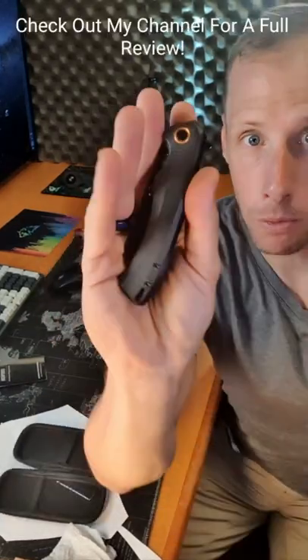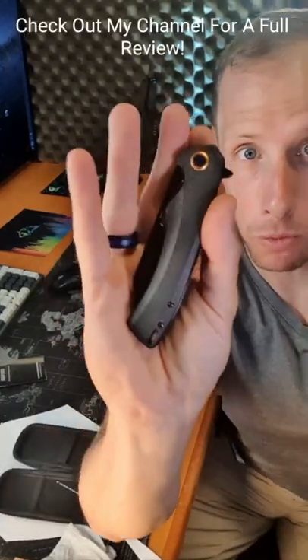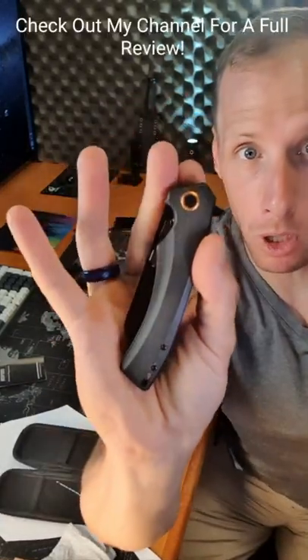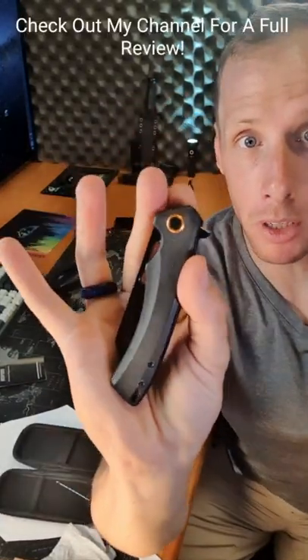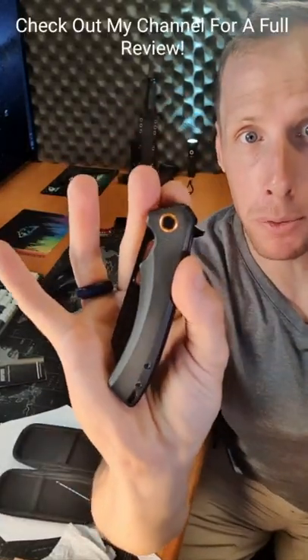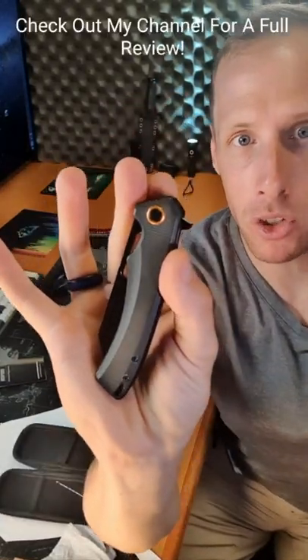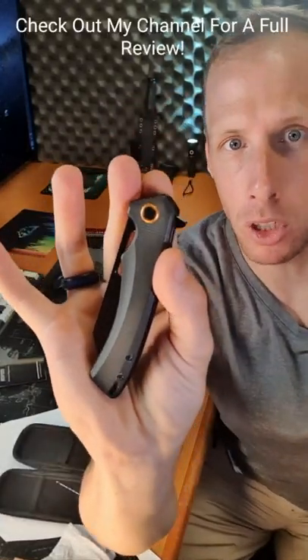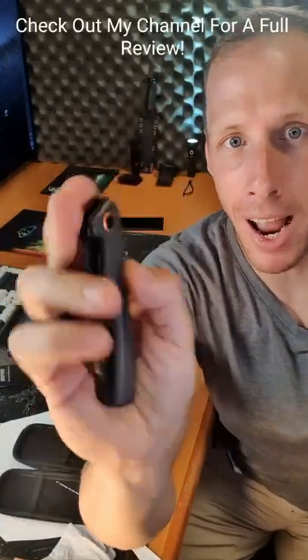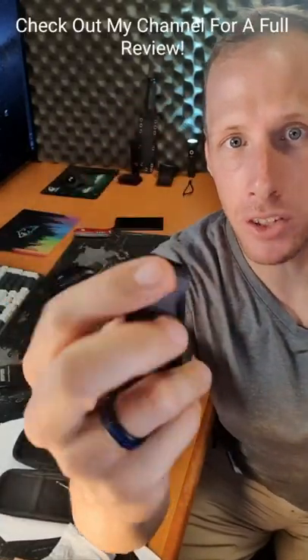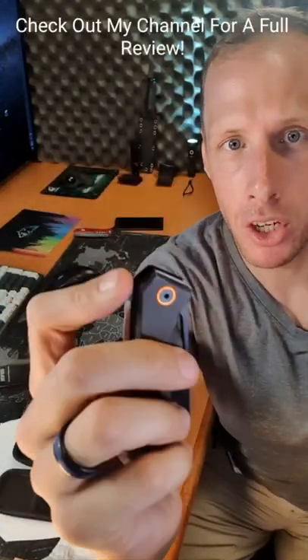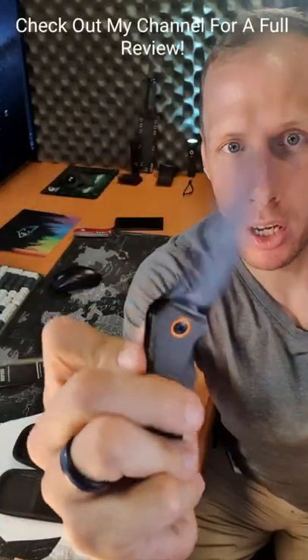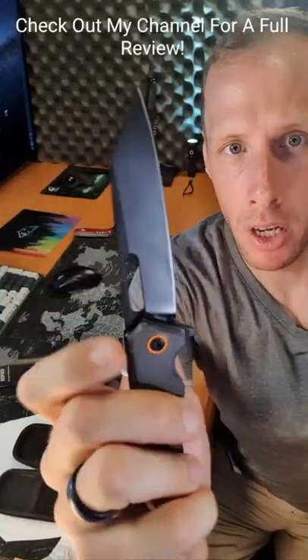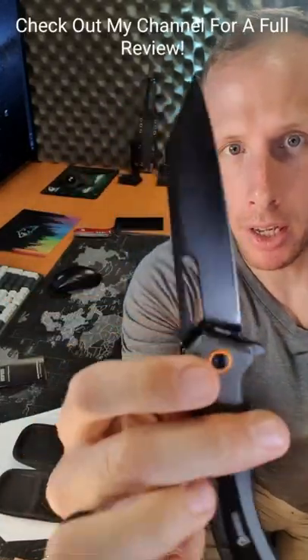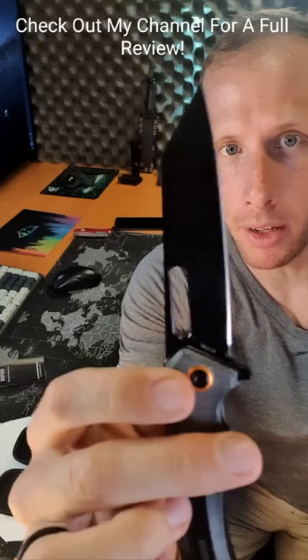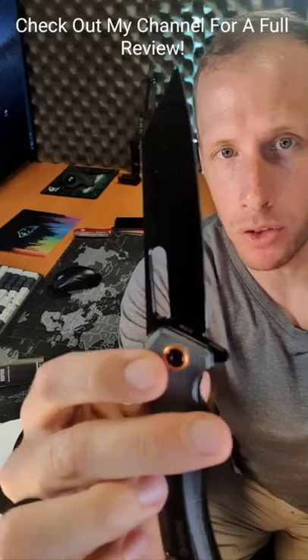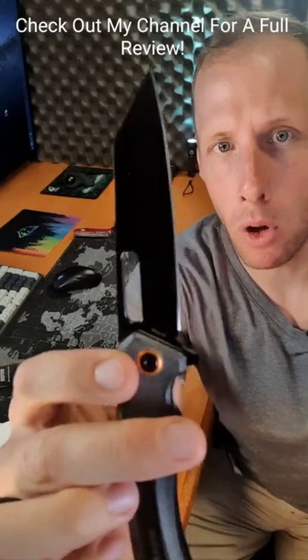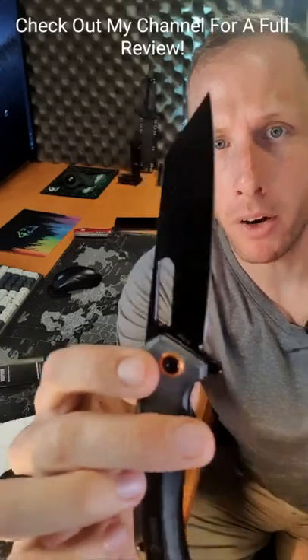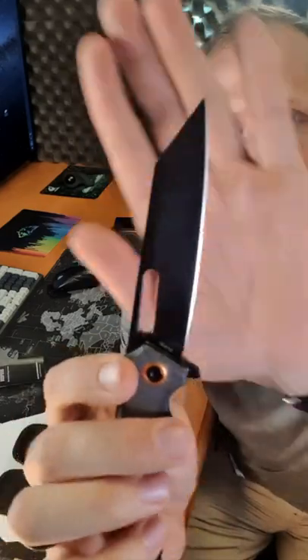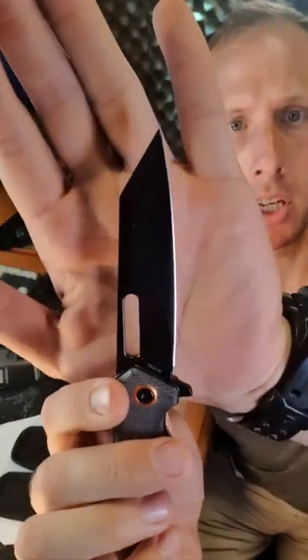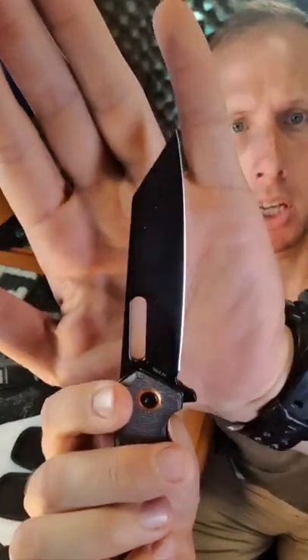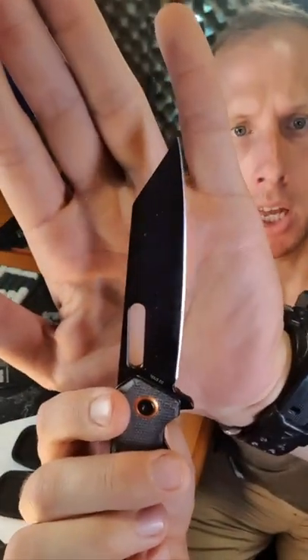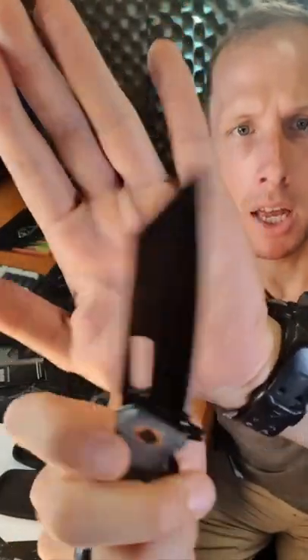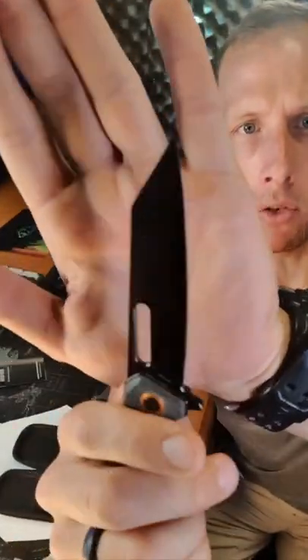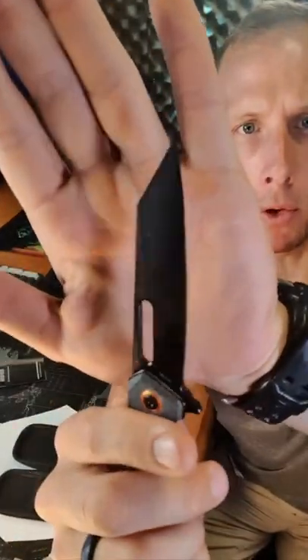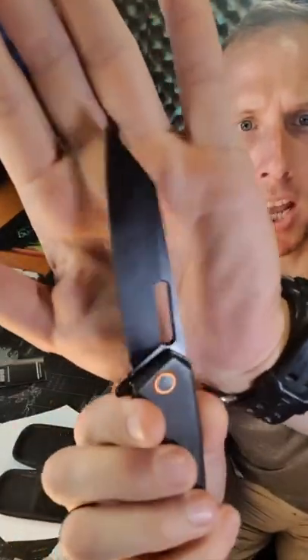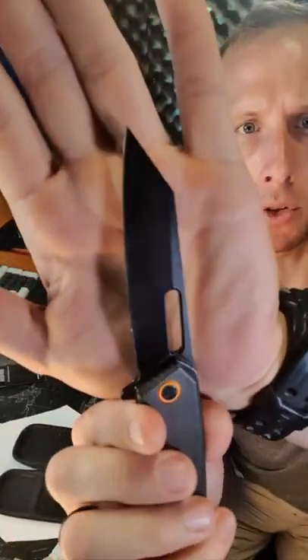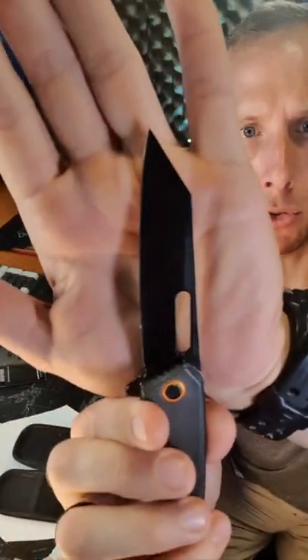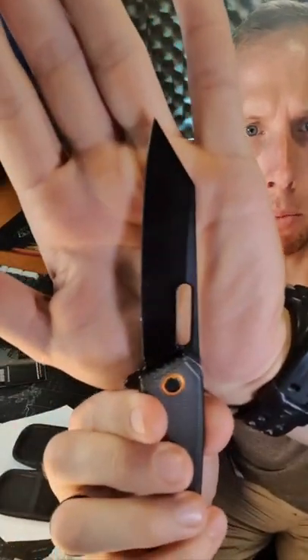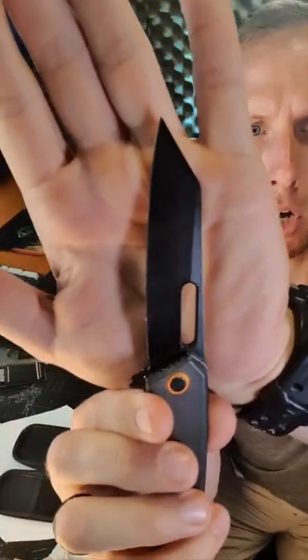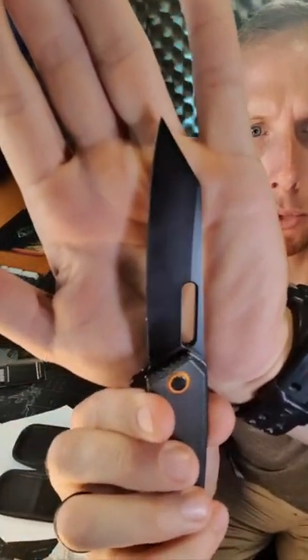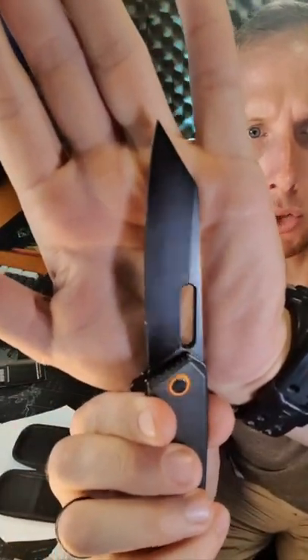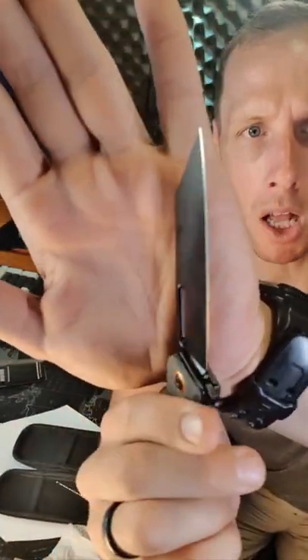First of all, look at those muscular lines. It runs on ball bearings. Reverse tanto. There's a spear point option as well.